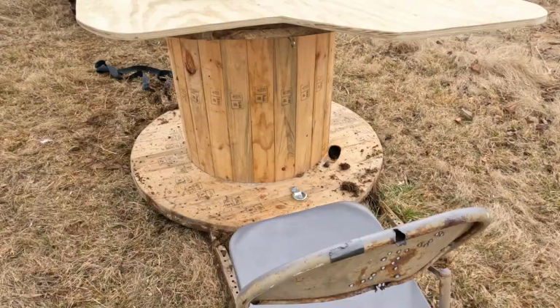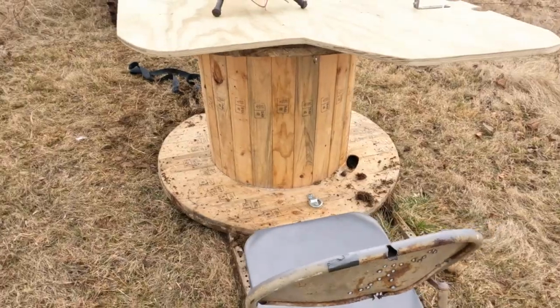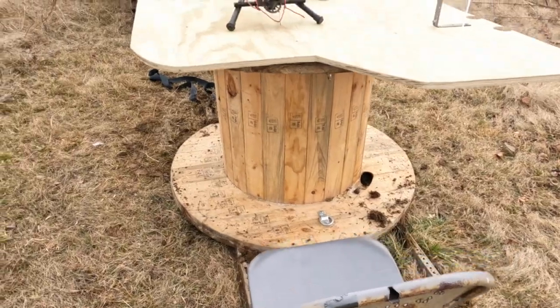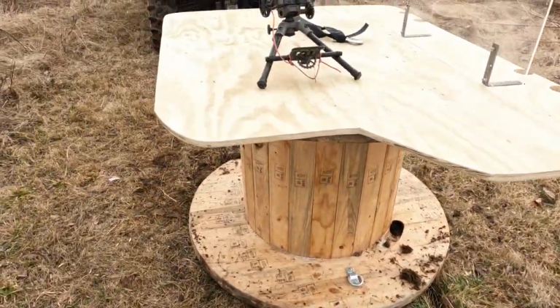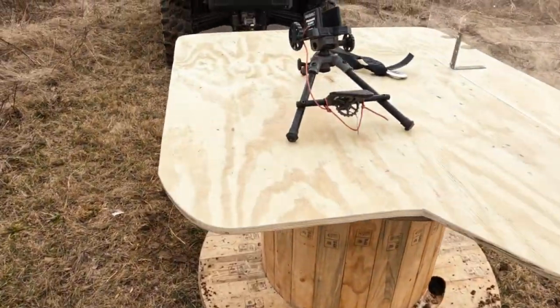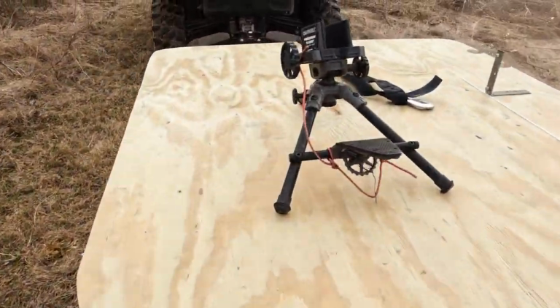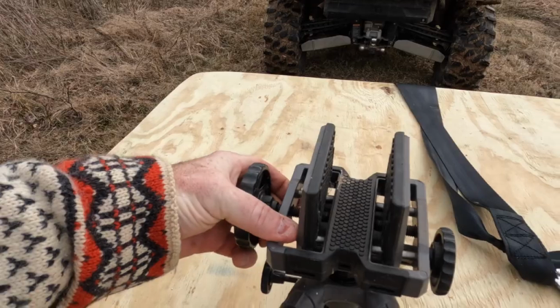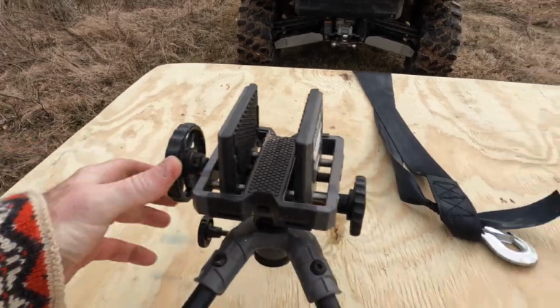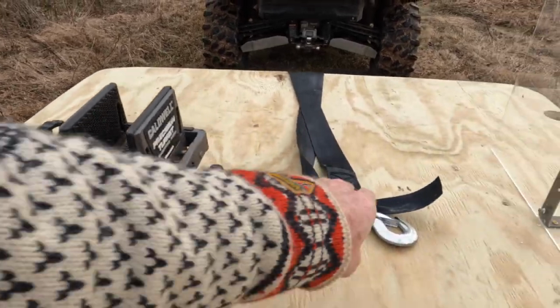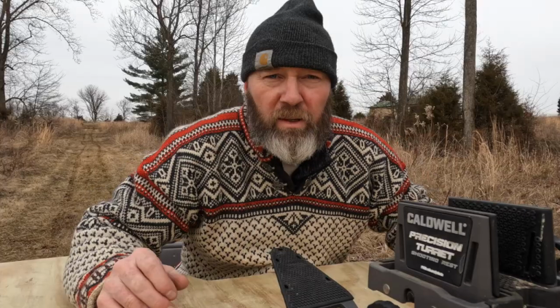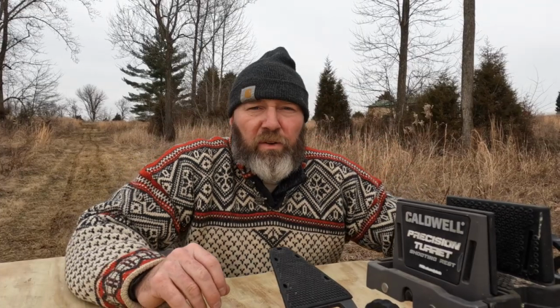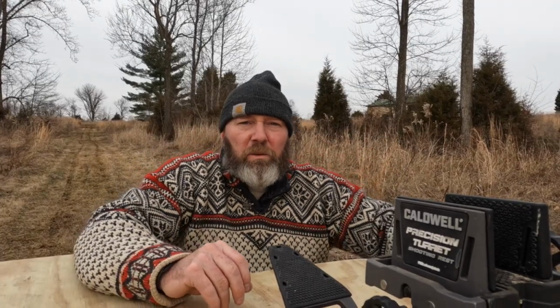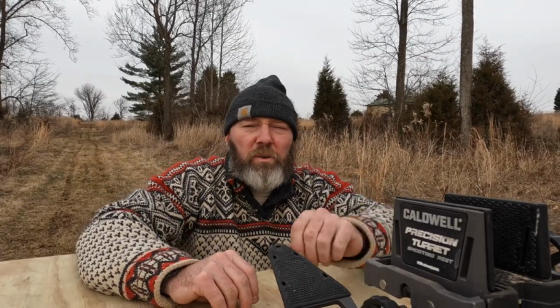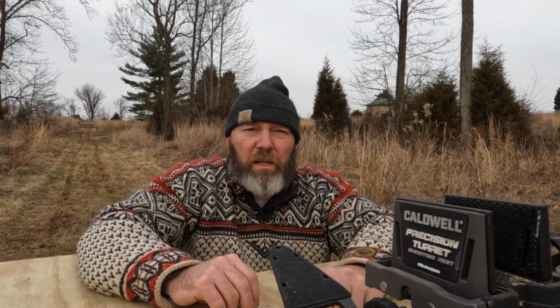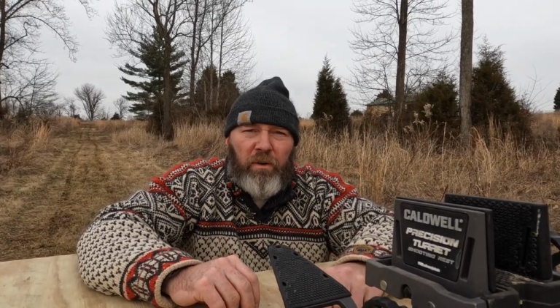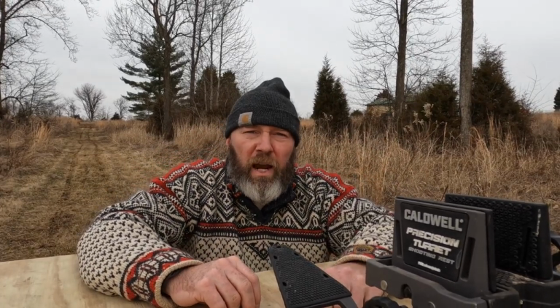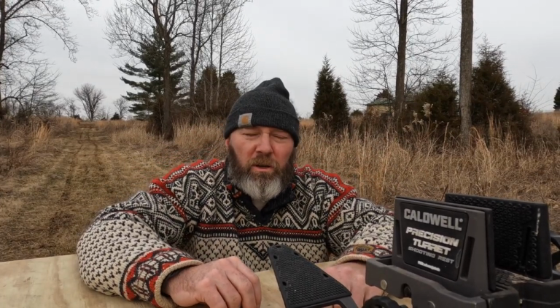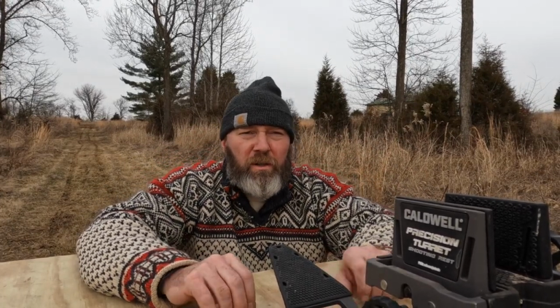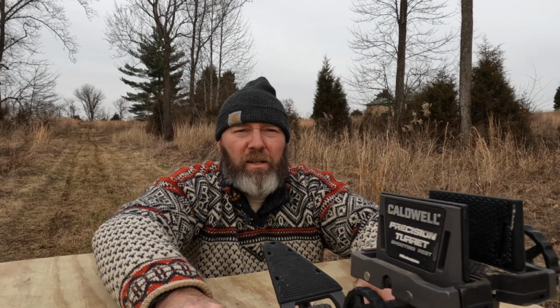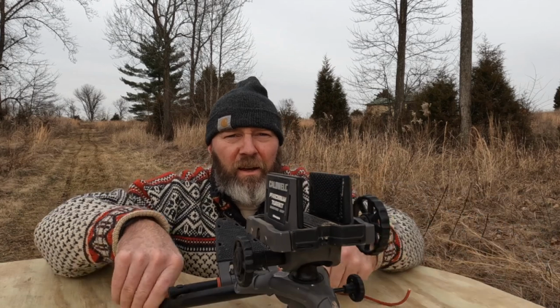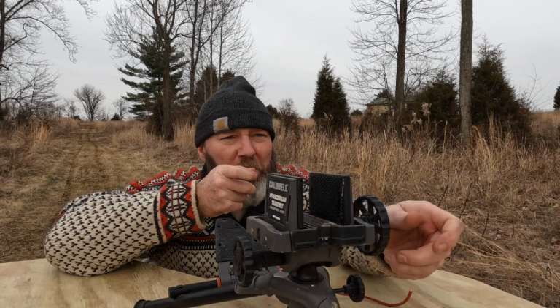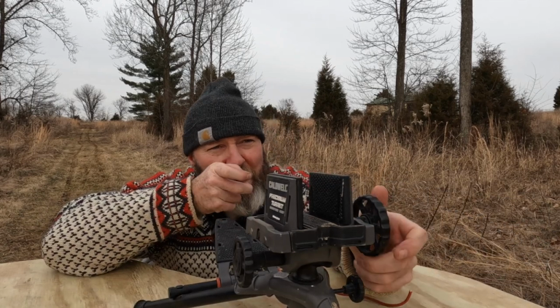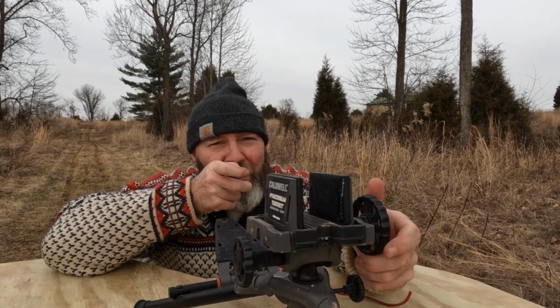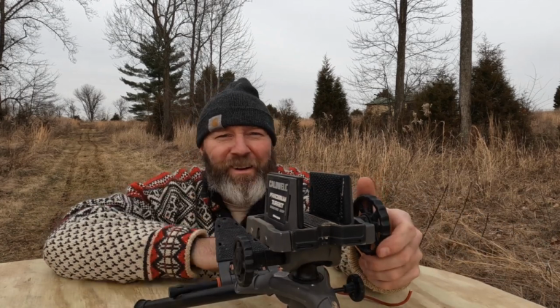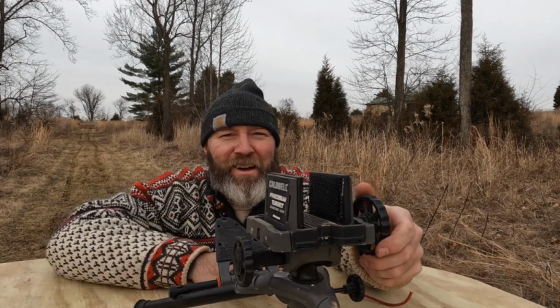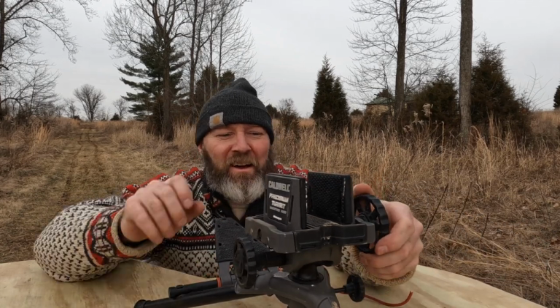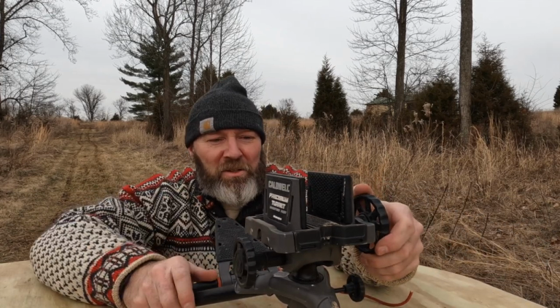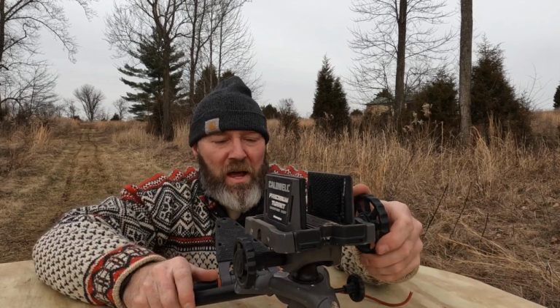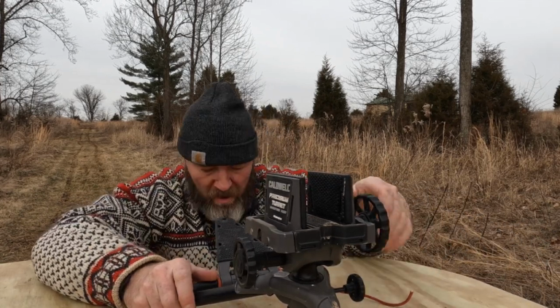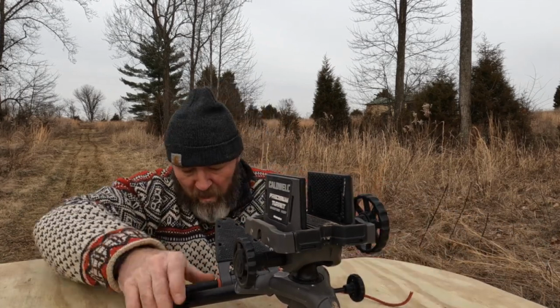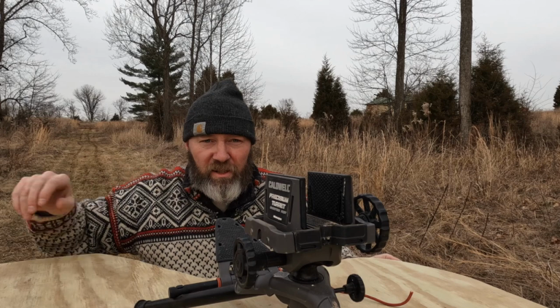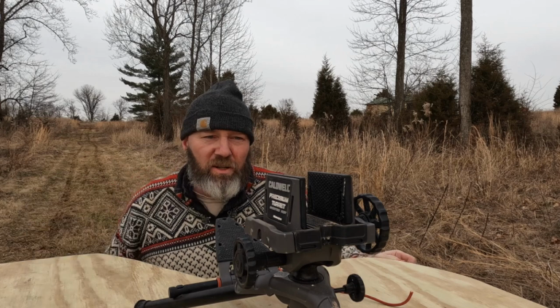Pull out the chair, pull out the tripod, all ready to go. And that shell deflector makes a pretty sweet attachment for a camera too, which is nice — it'll be right here when I'm shooting.